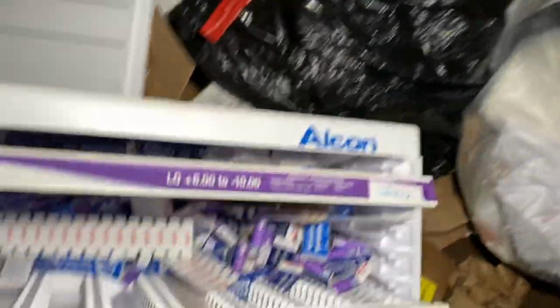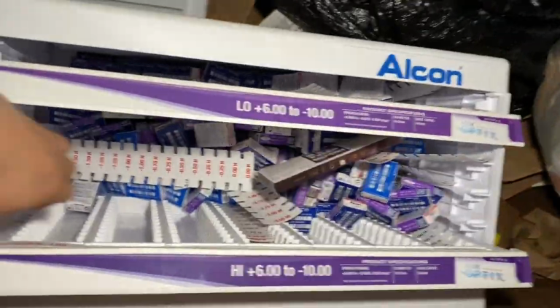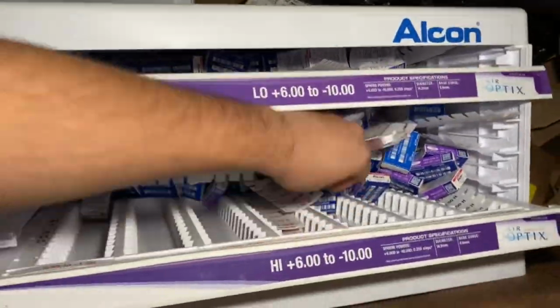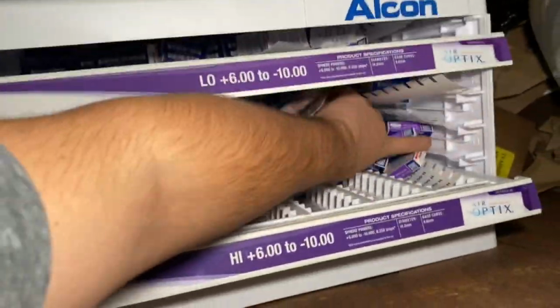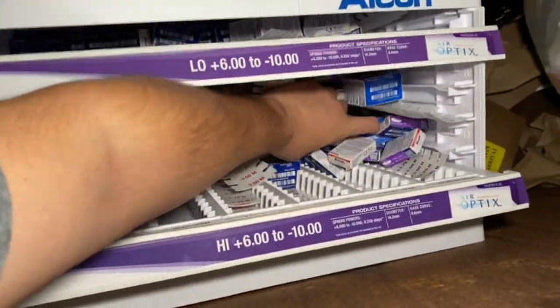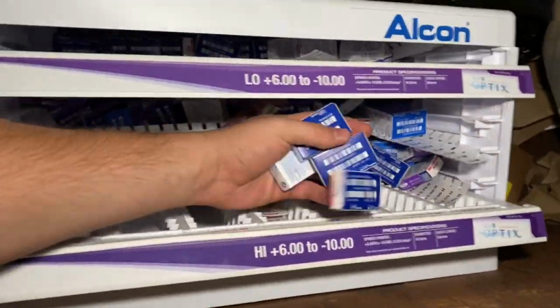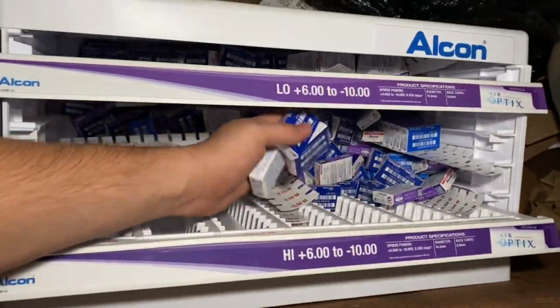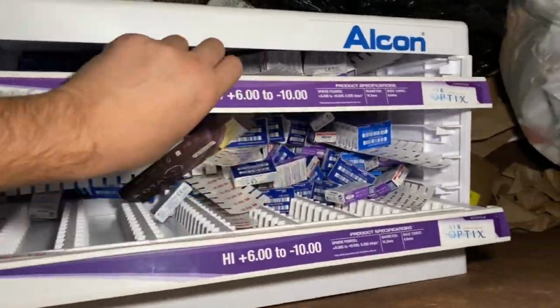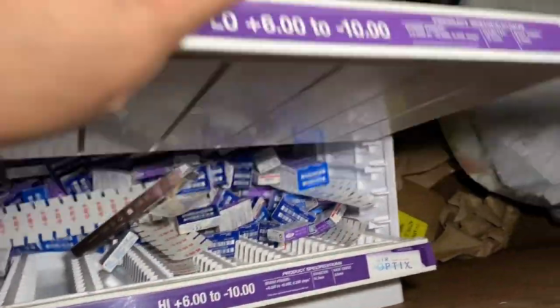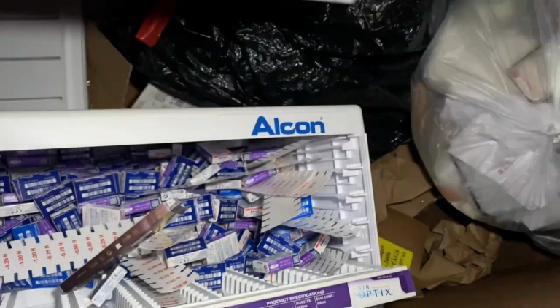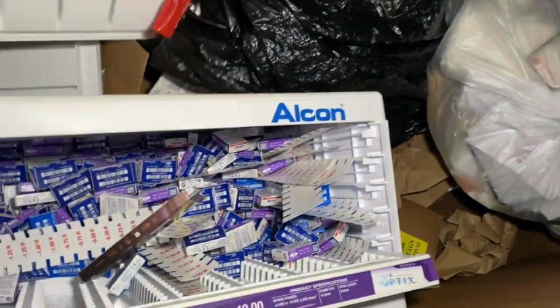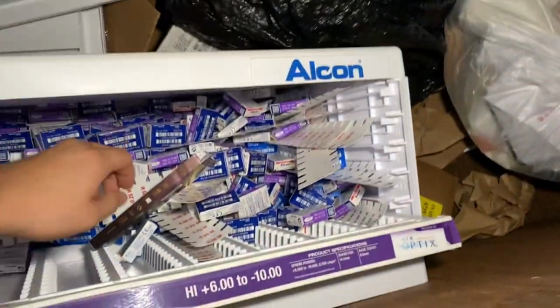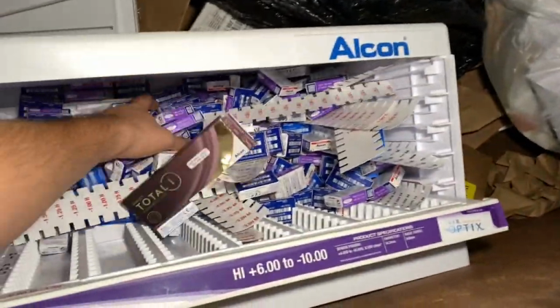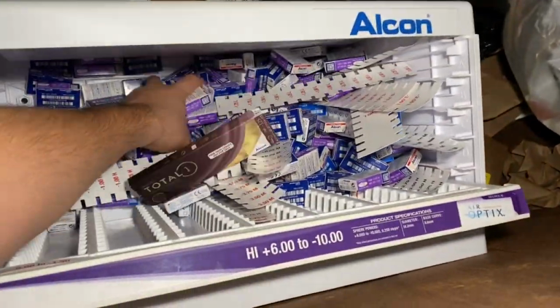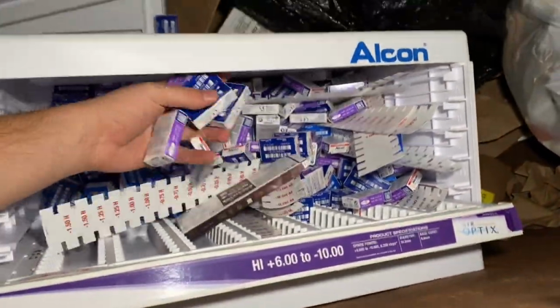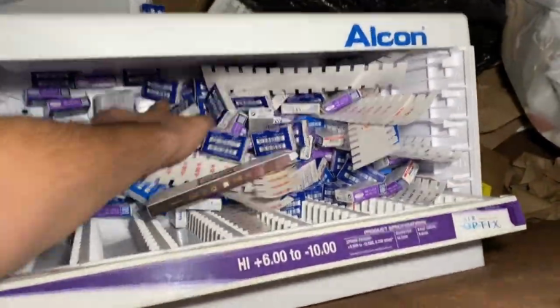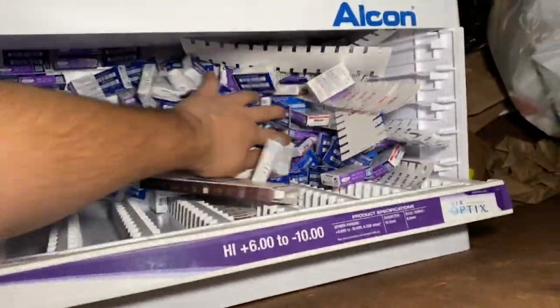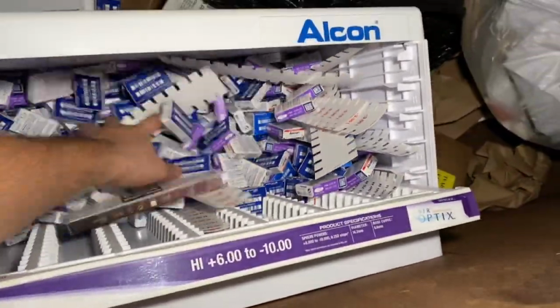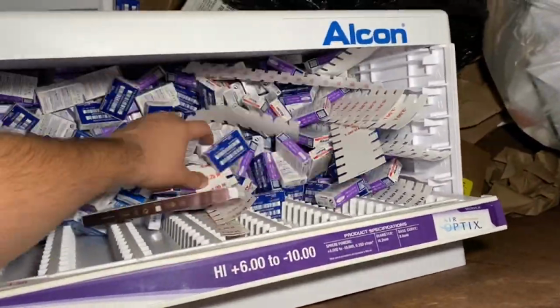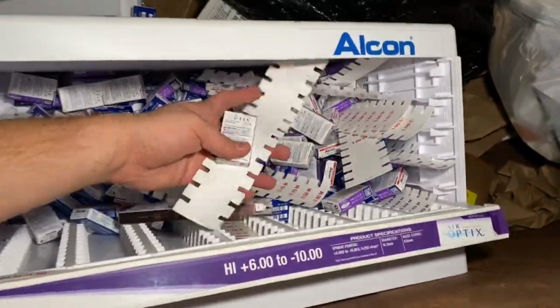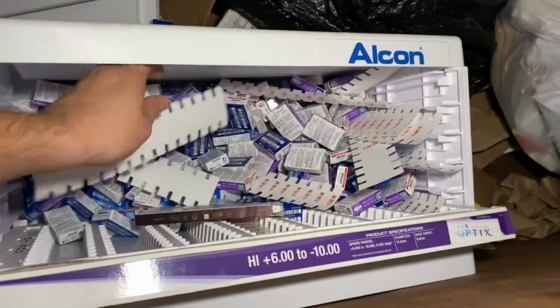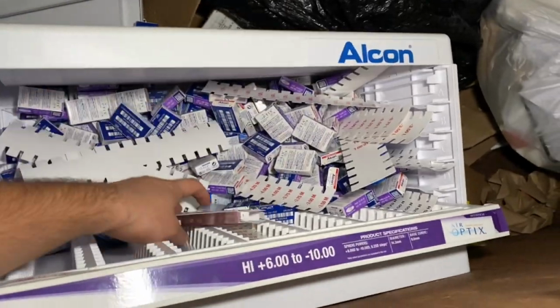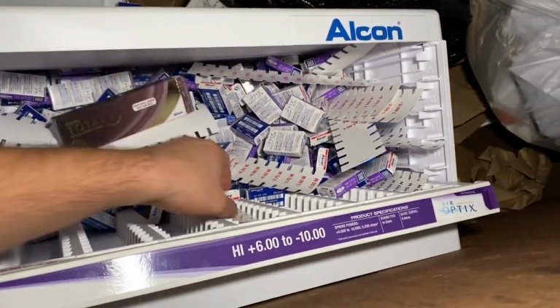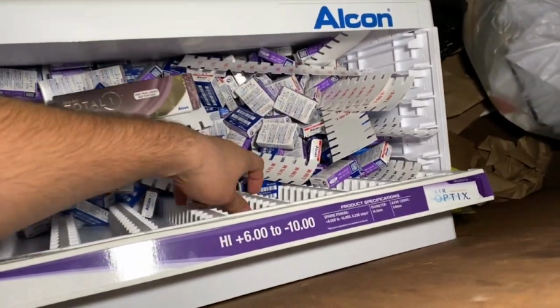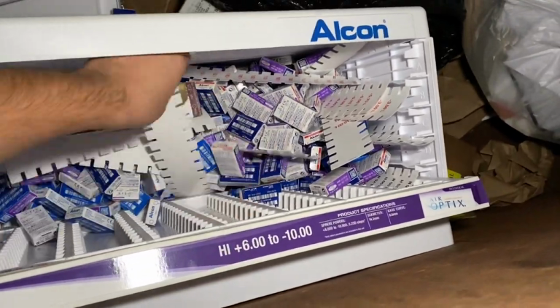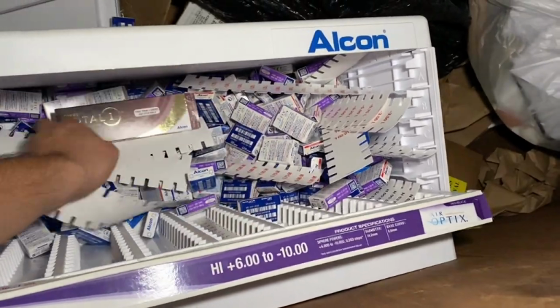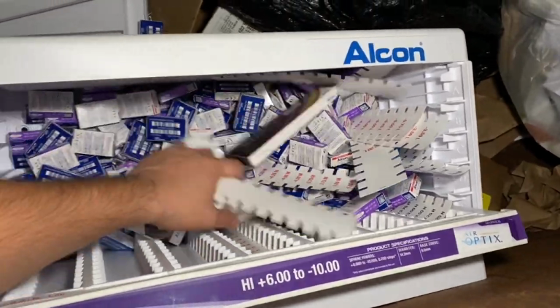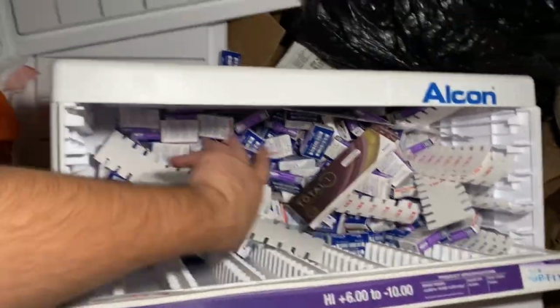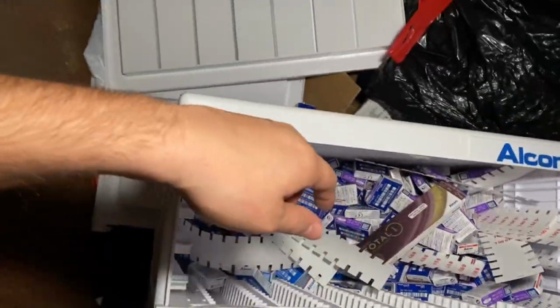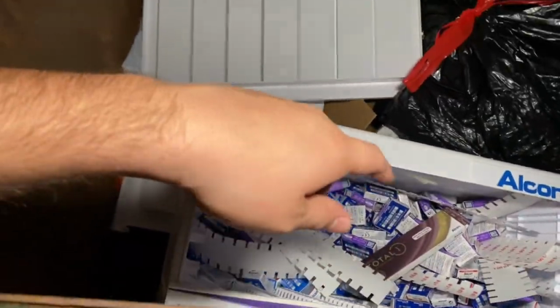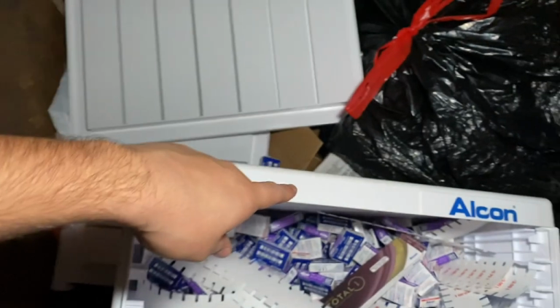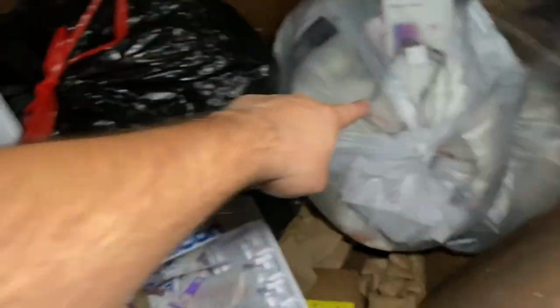From the glass store - holy cow, that's a lot! Look at all that, there's a bunch of these. I wonder how much it's all worth, probably worth a couple hundred, maybe thousand dollars. Contacts are pretty expensive, I've never had to buy contacts.